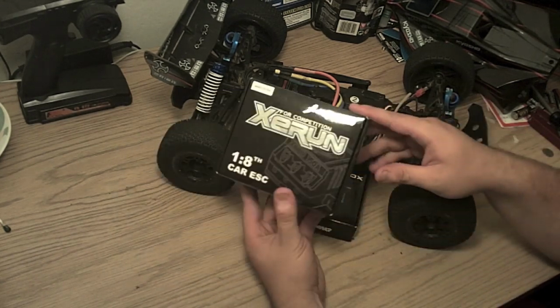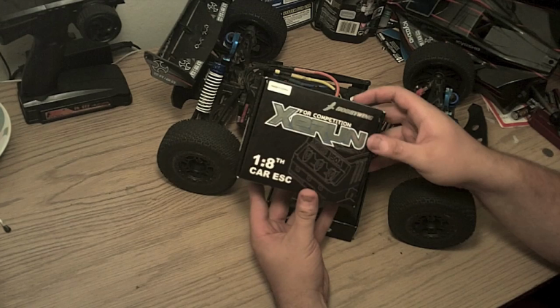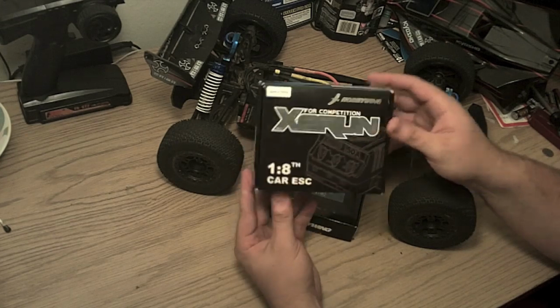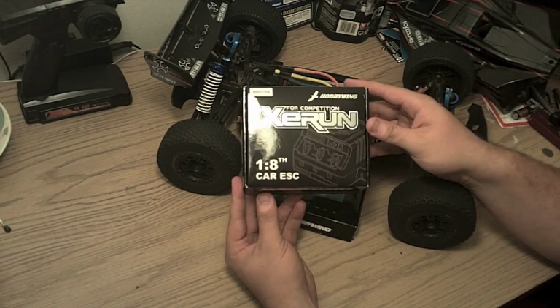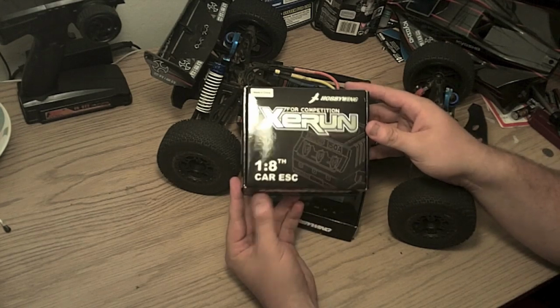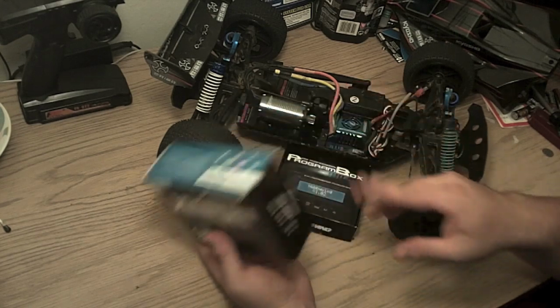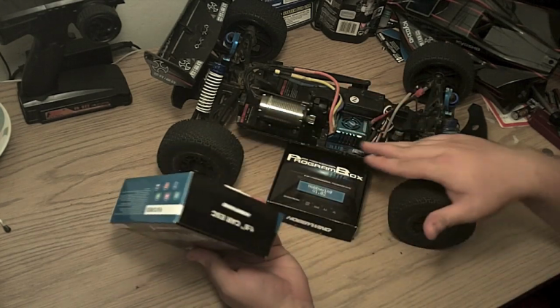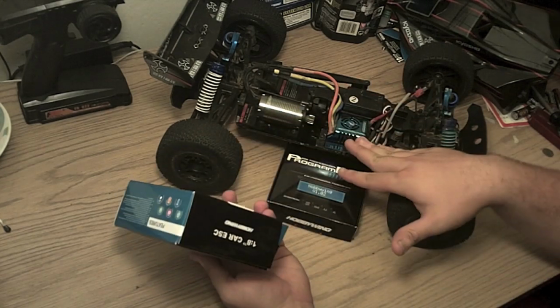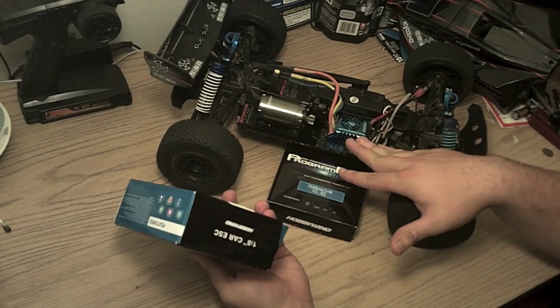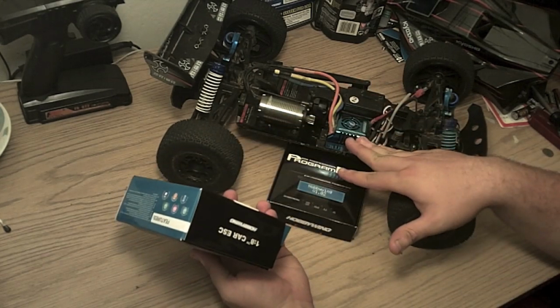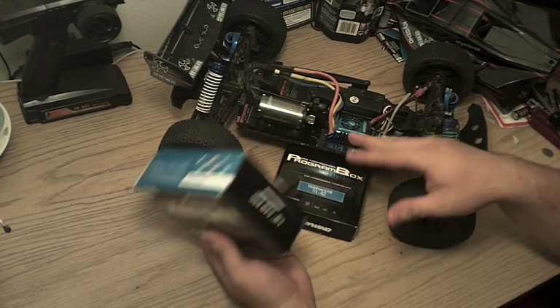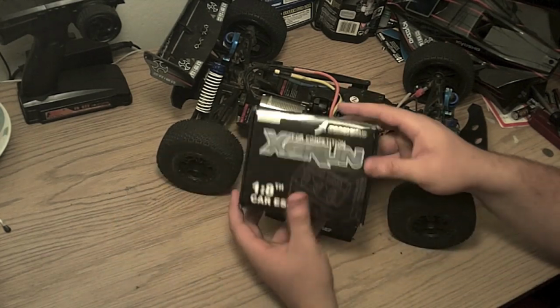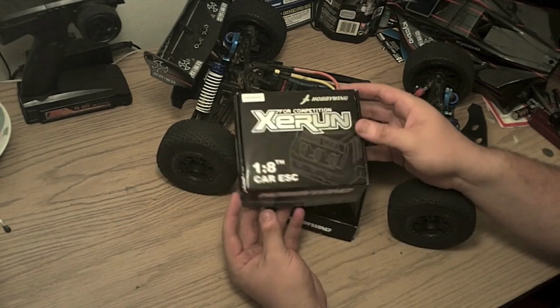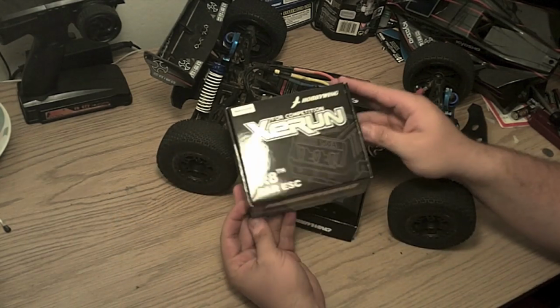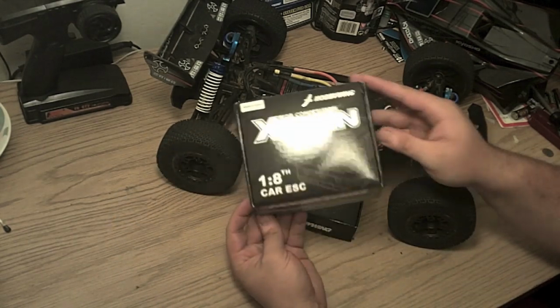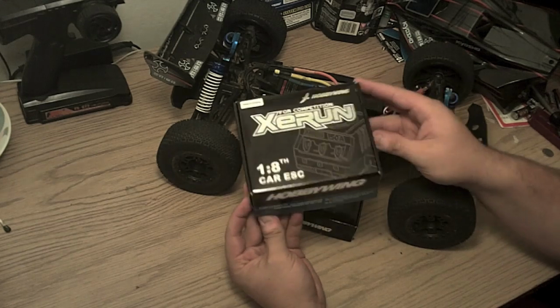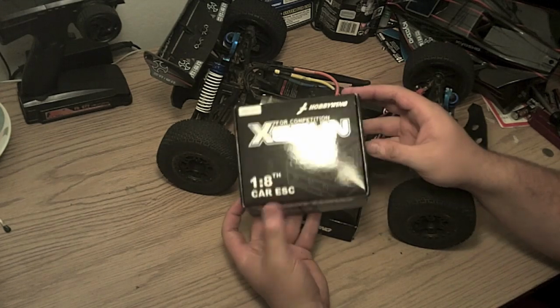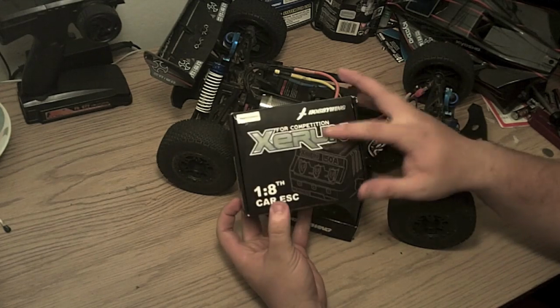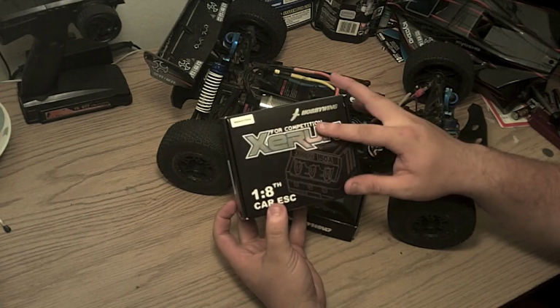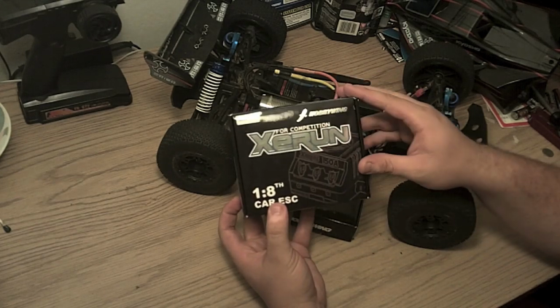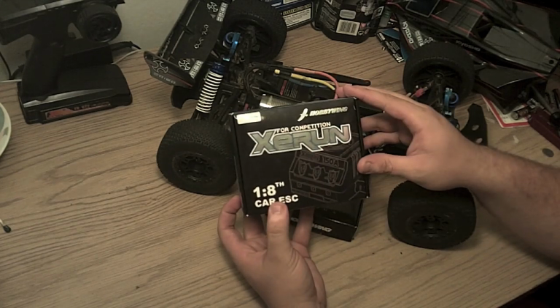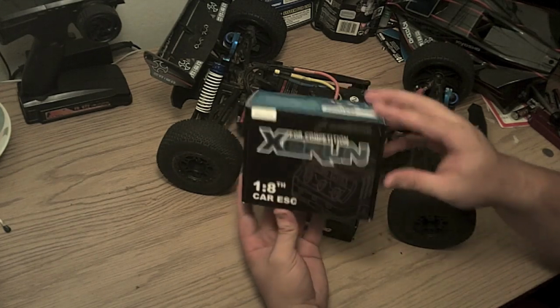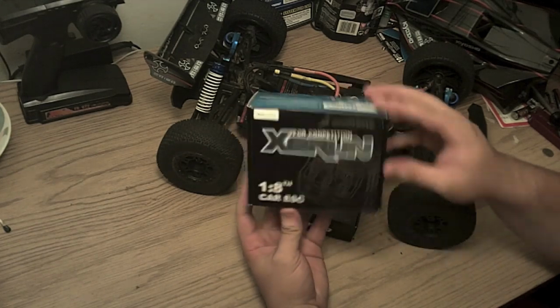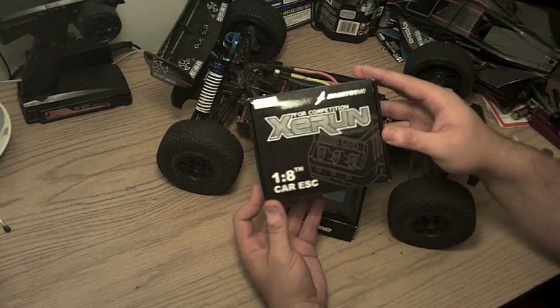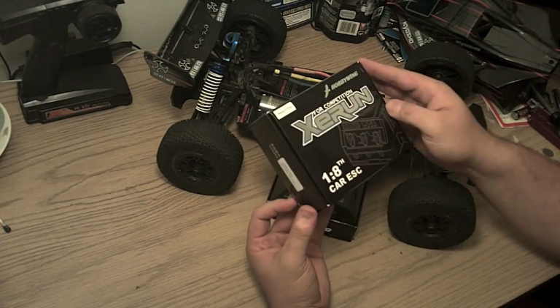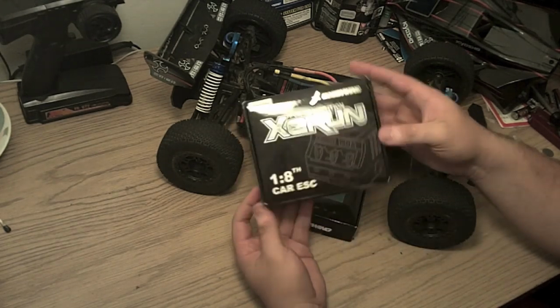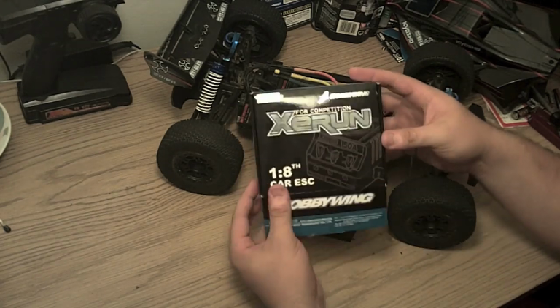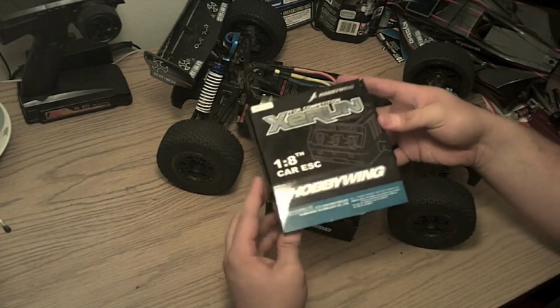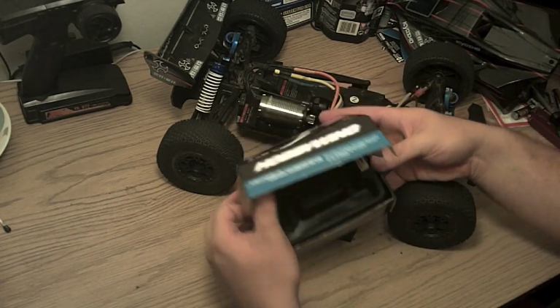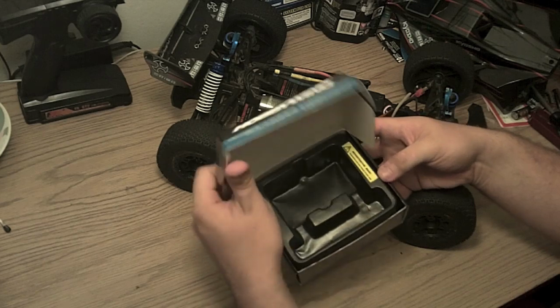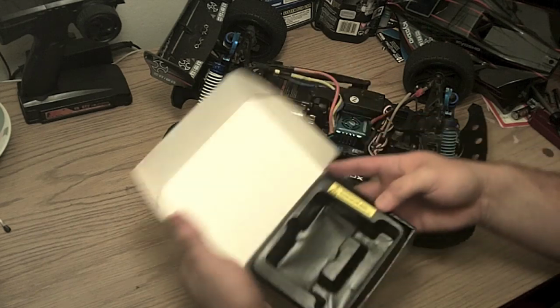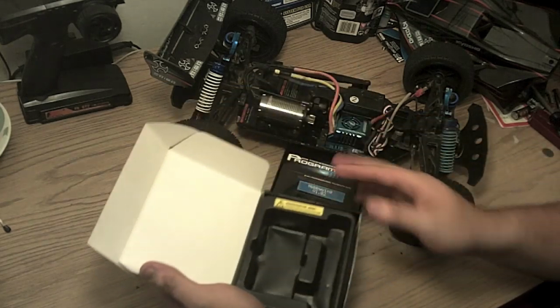Here's the box it comes in. Here's the speed controller itself. The box actually looks pretty nice — you get the silver aluminum writing.